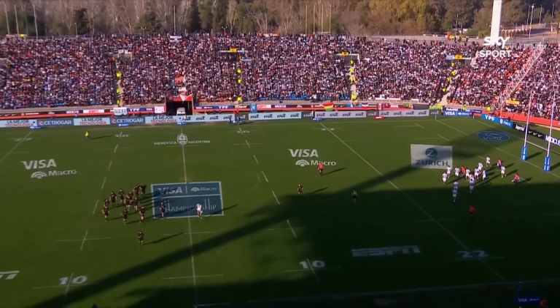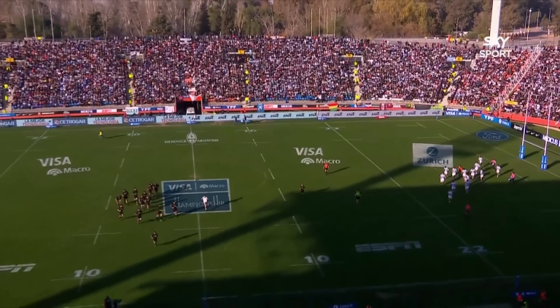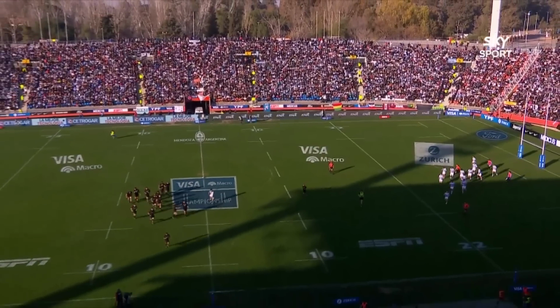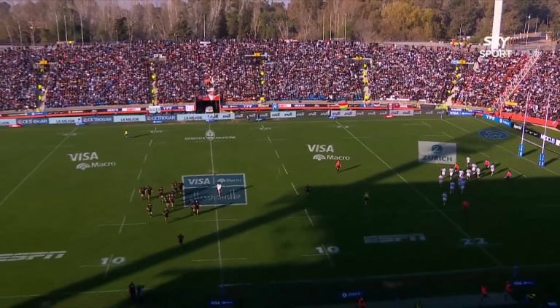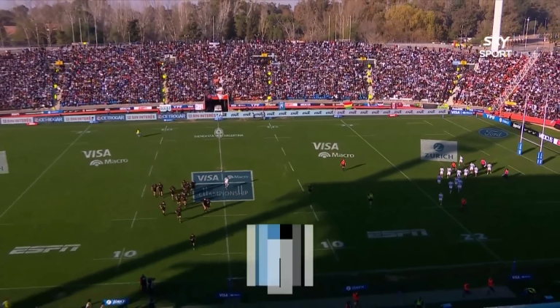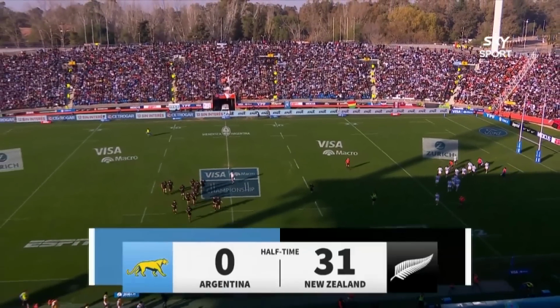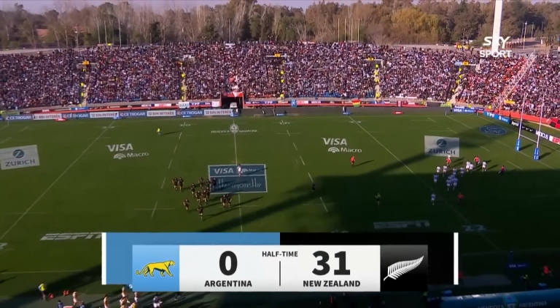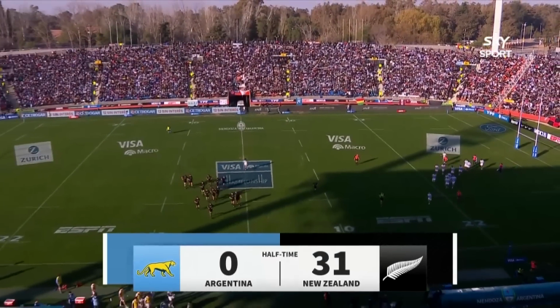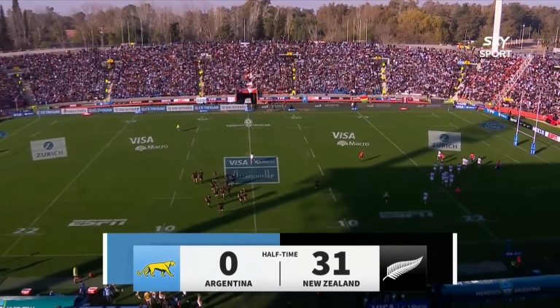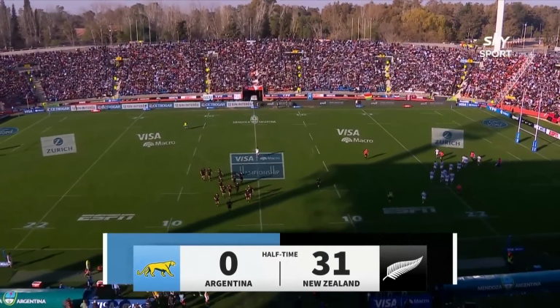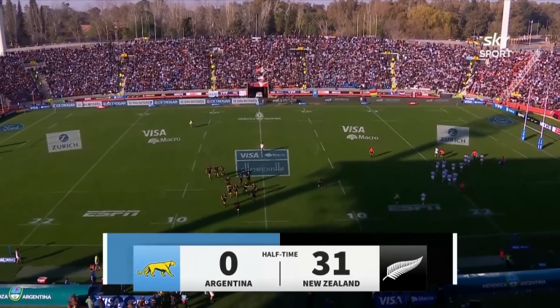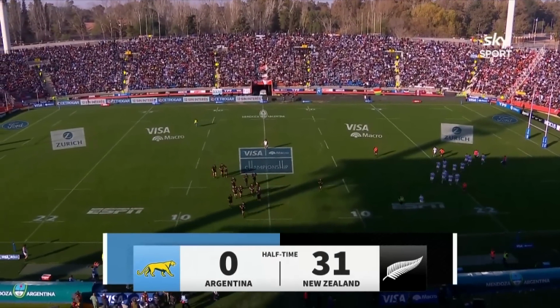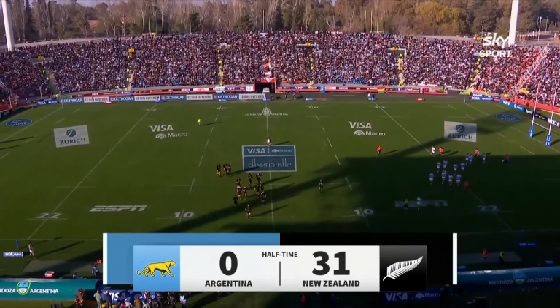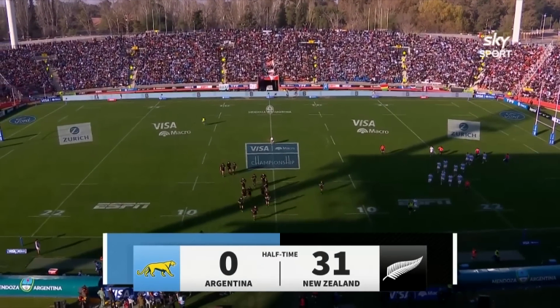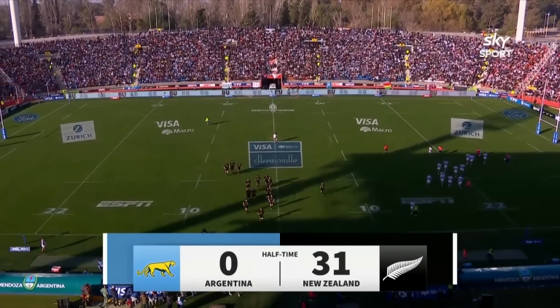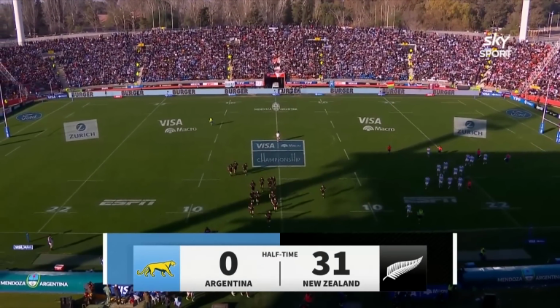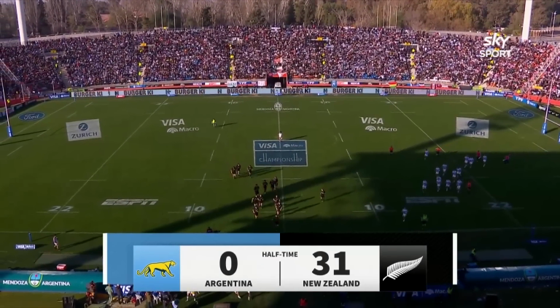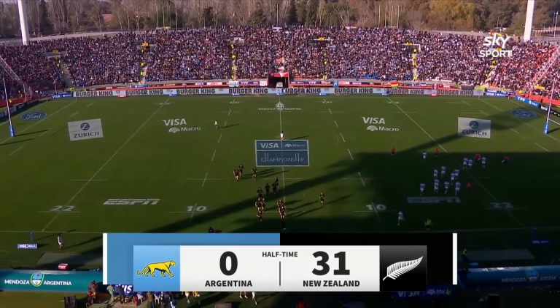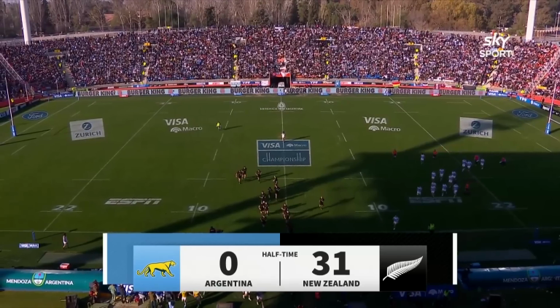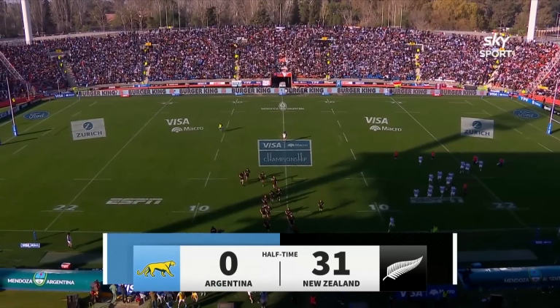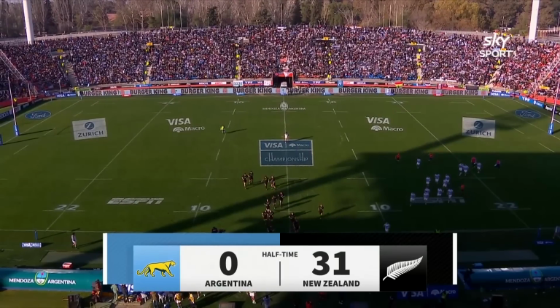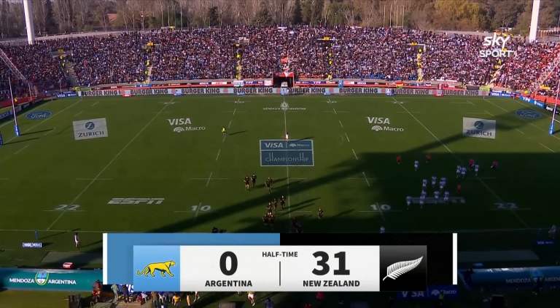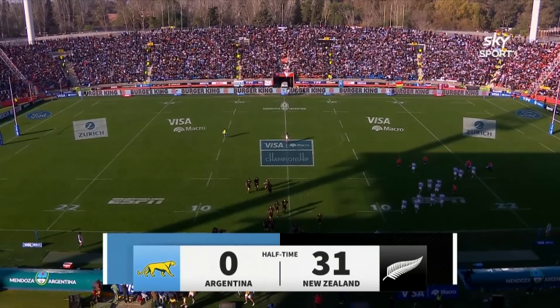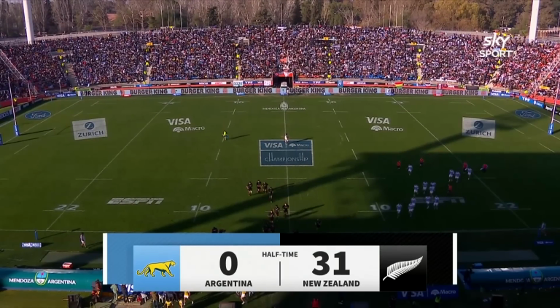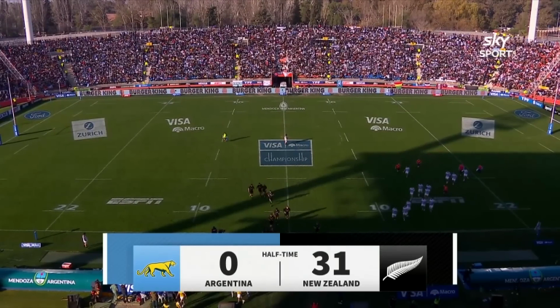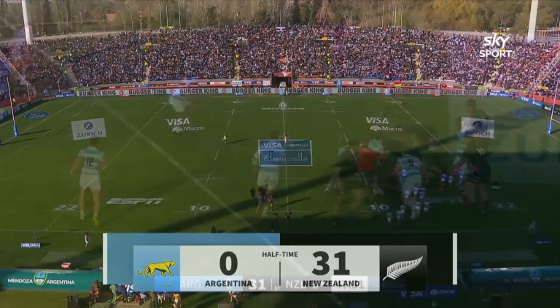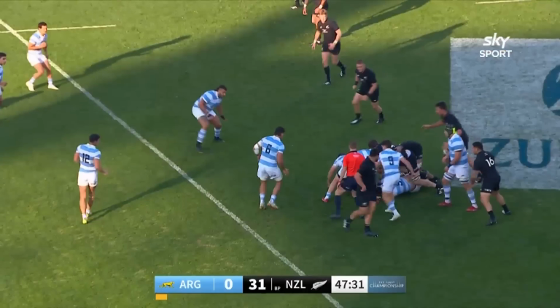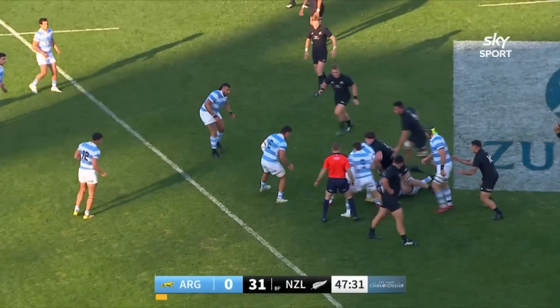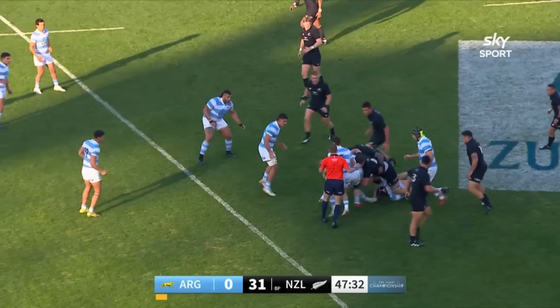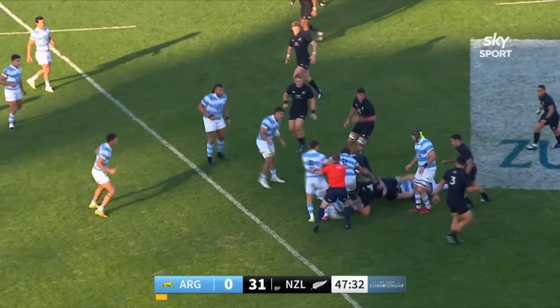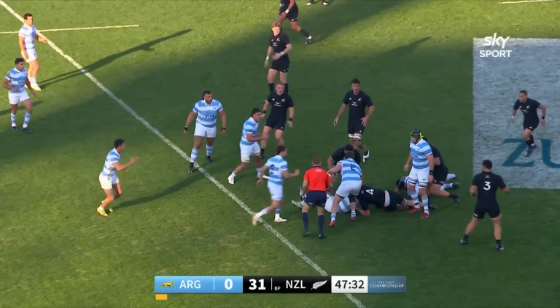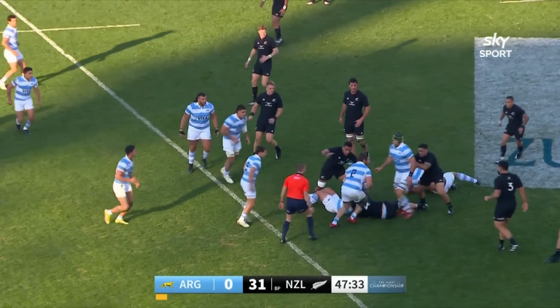Against a challenging backdrop, the All Blacks could hardly have hoped for a better start to the Rugby Championship. They lead Argentina at halftime by 31 points to nil. The All Blacks looking for a counter-ruck here.